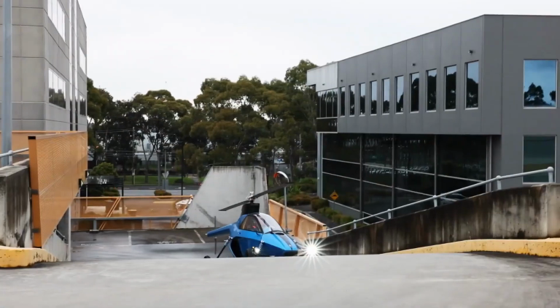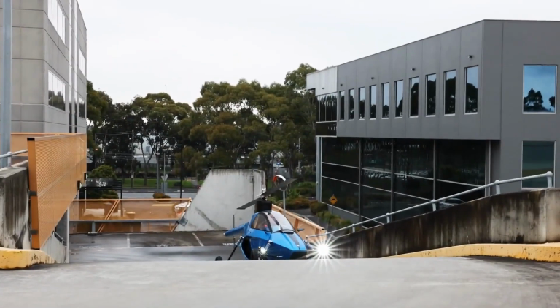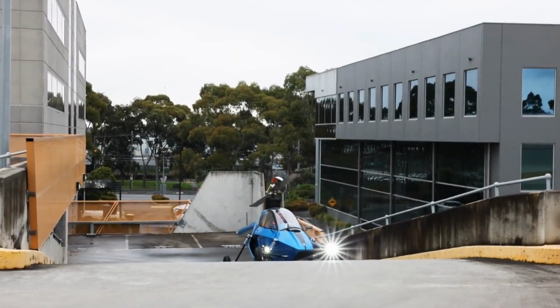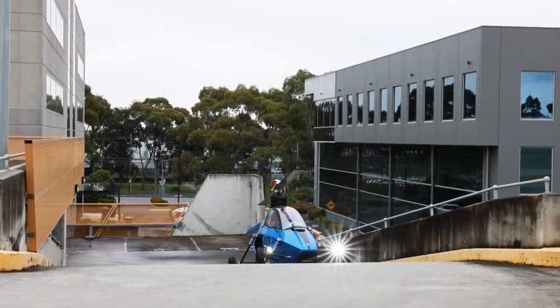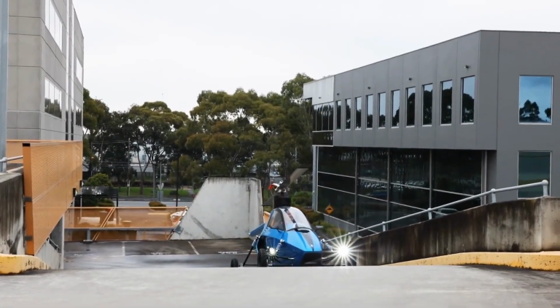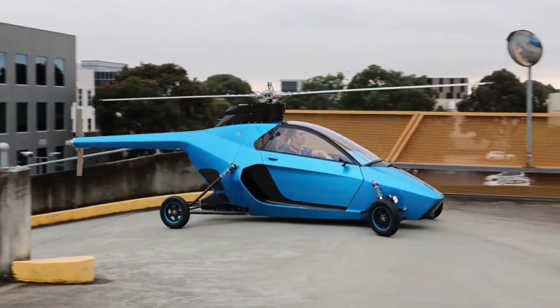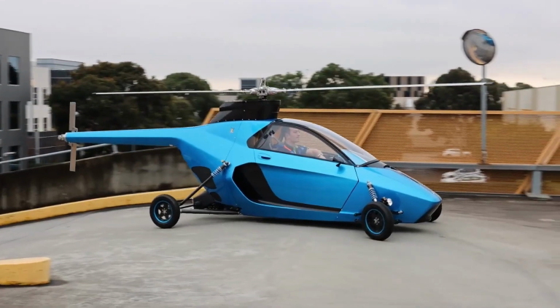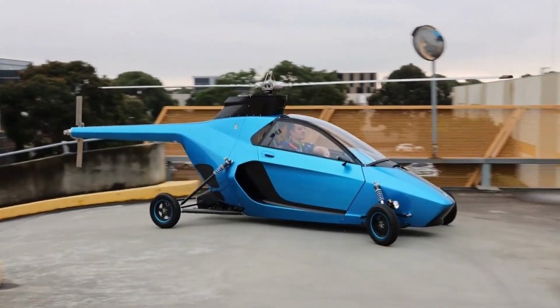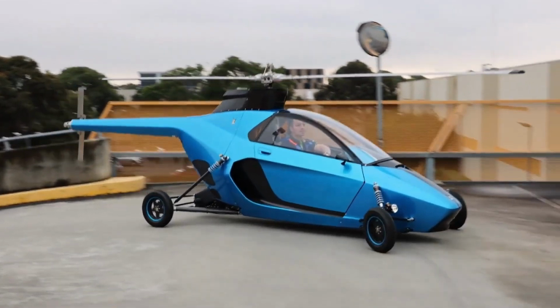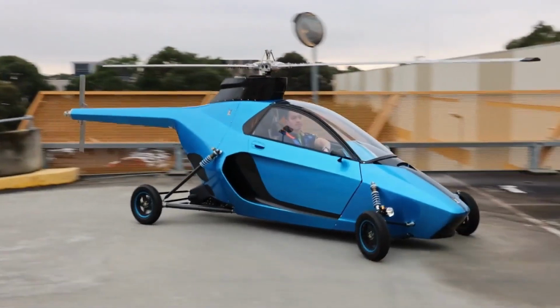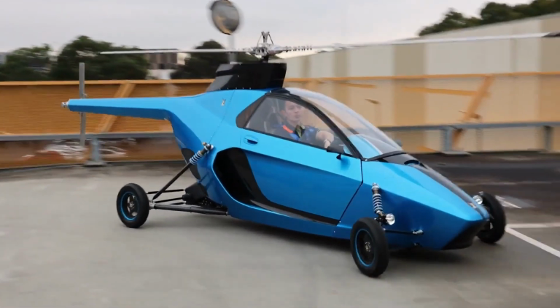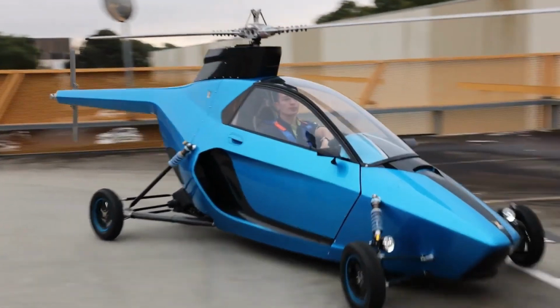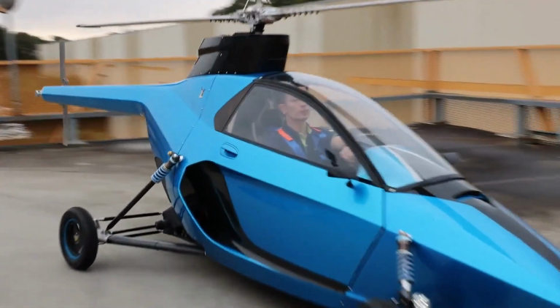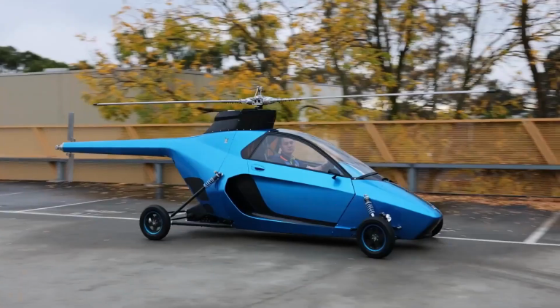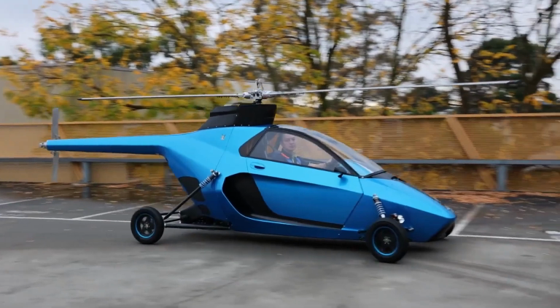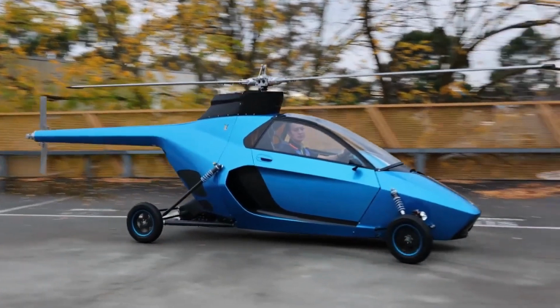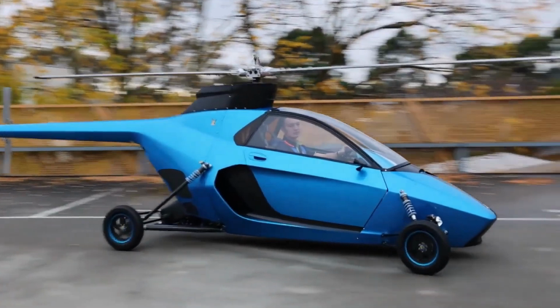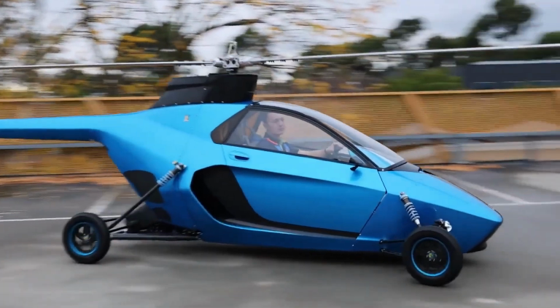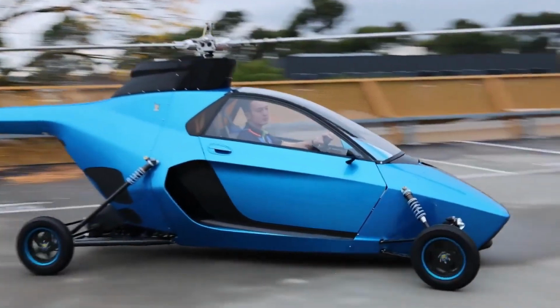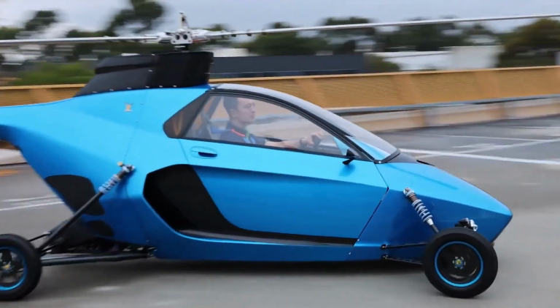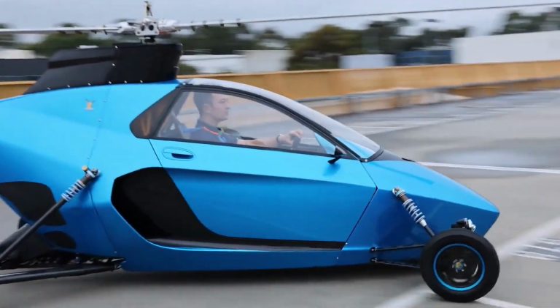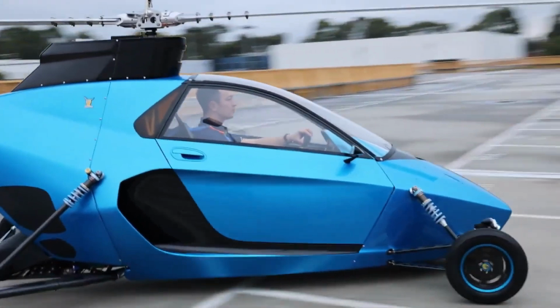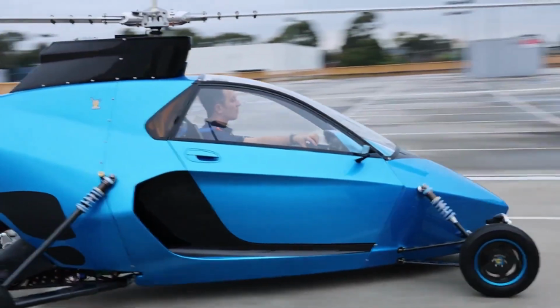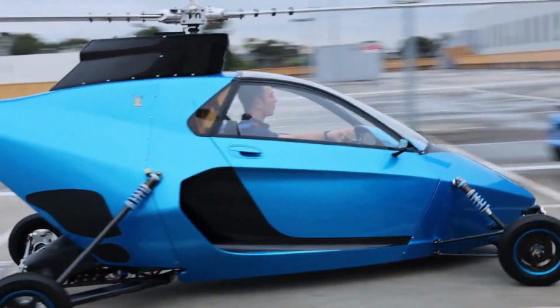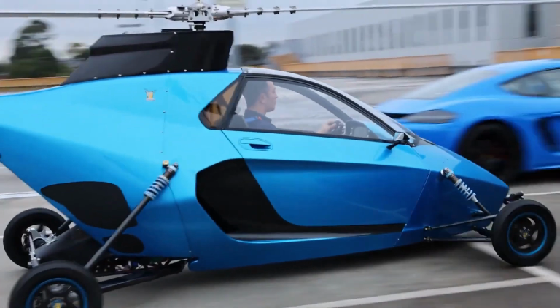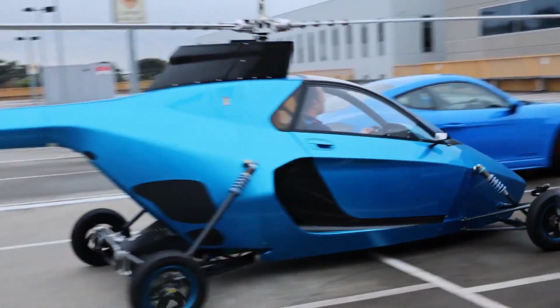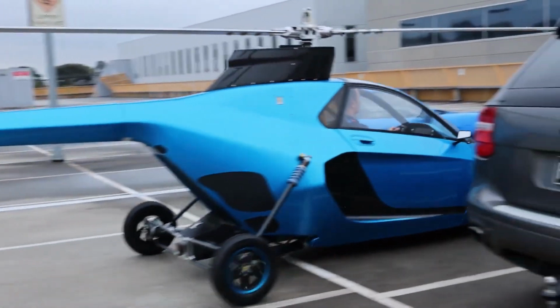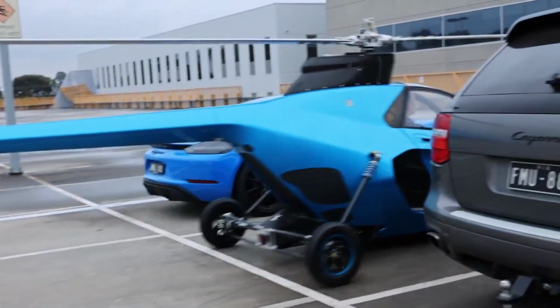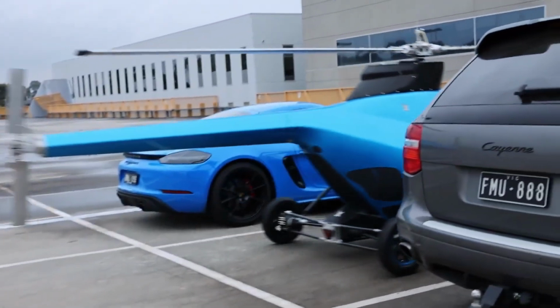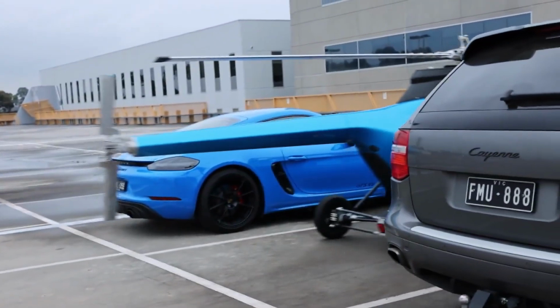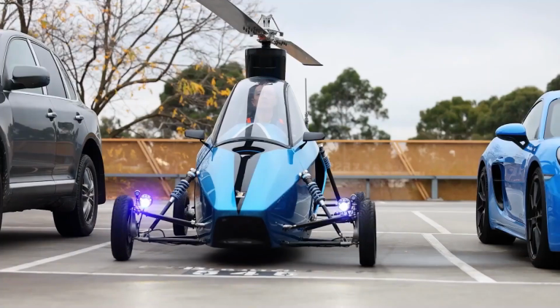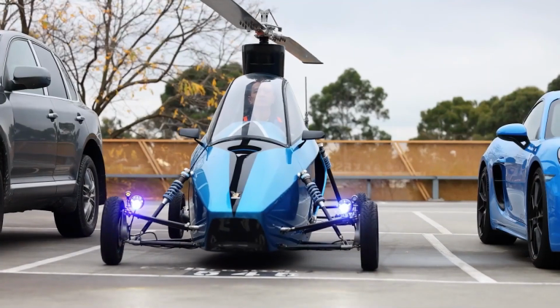The Pegasus represents the future of personal transportation, blending cutting-edge aviation and automotive technologies to deliver a truly versatile vehicle. With its unparalleled functionality and design, the sky is no longer the limit — it's just the beginning.